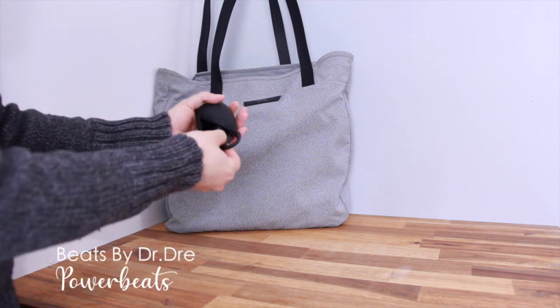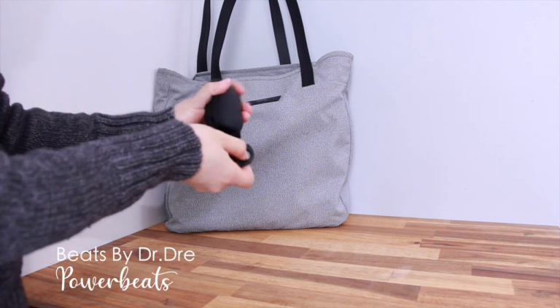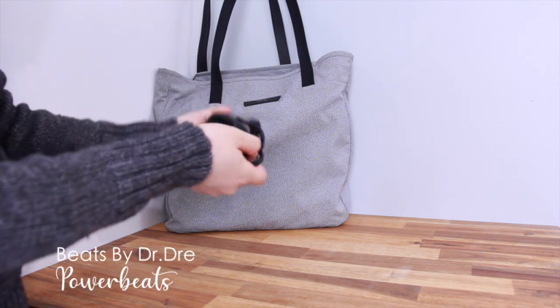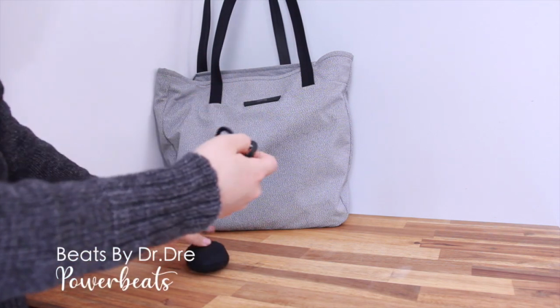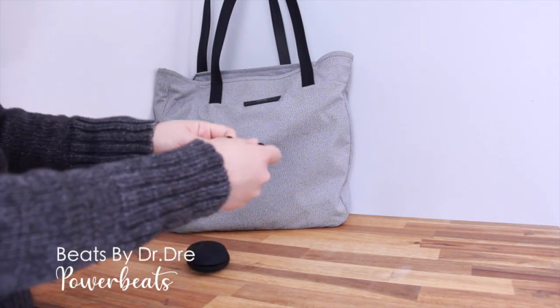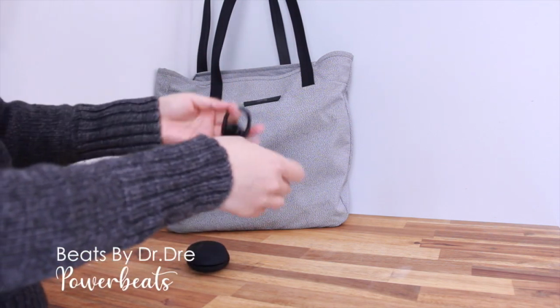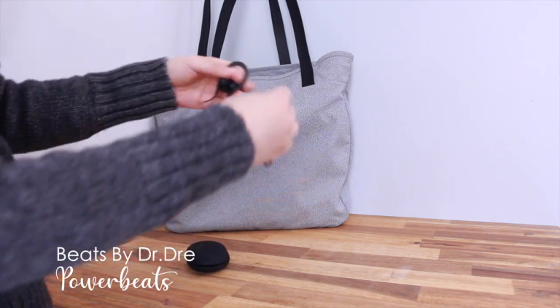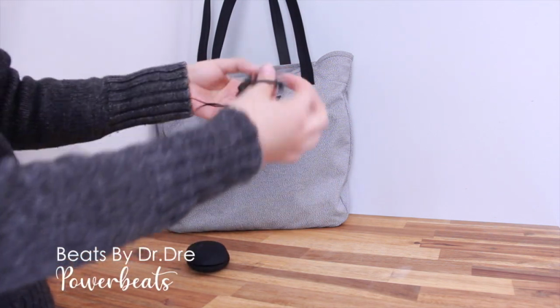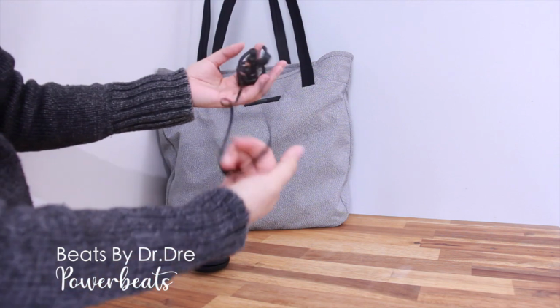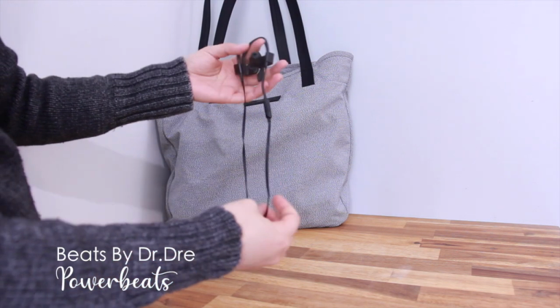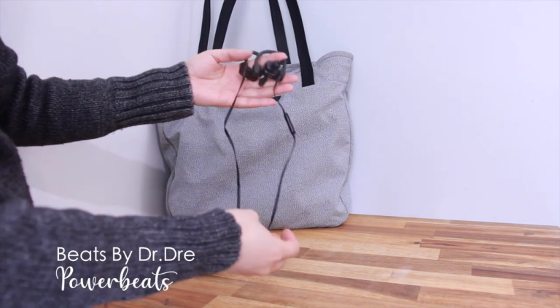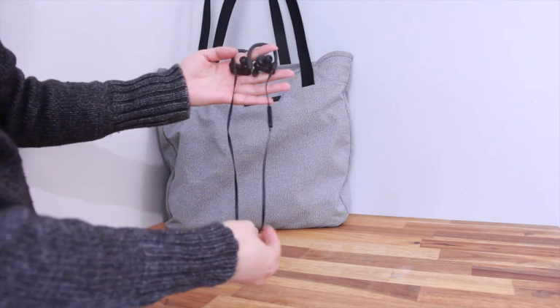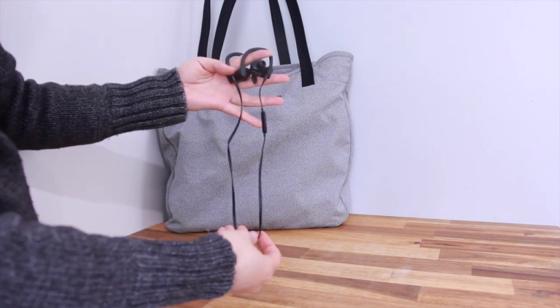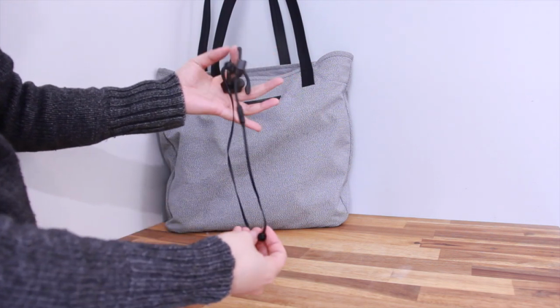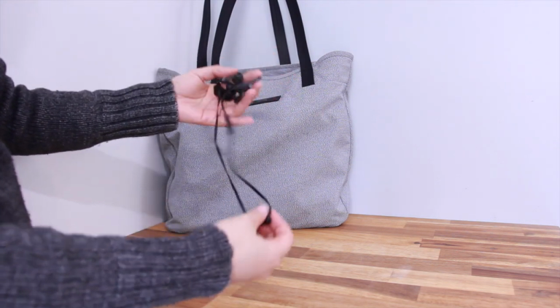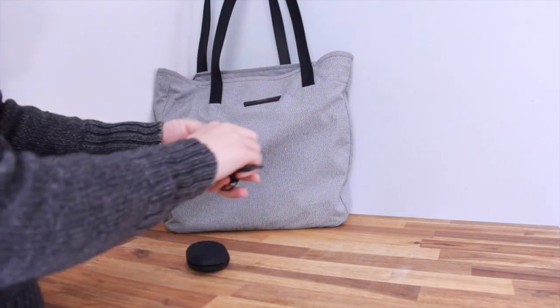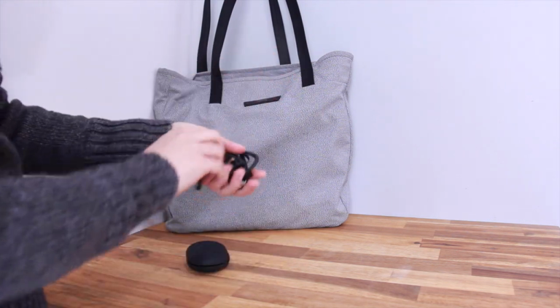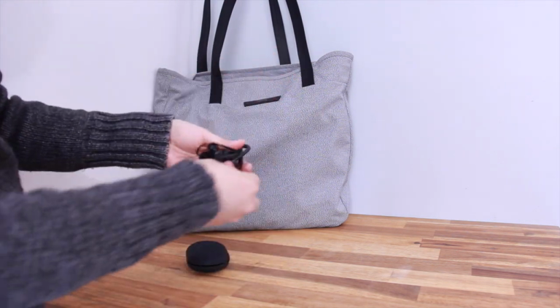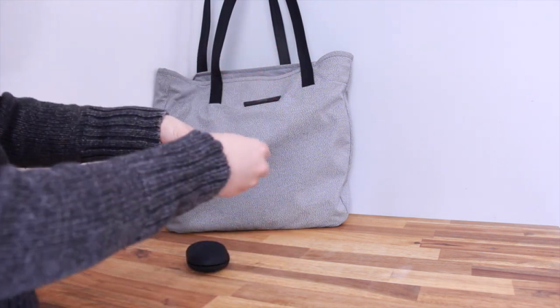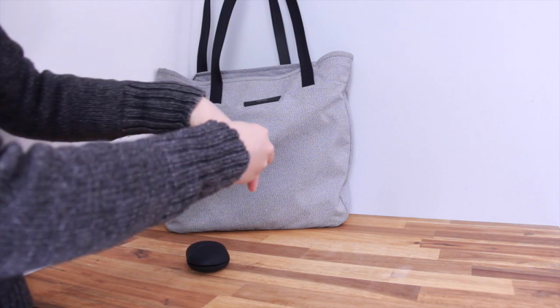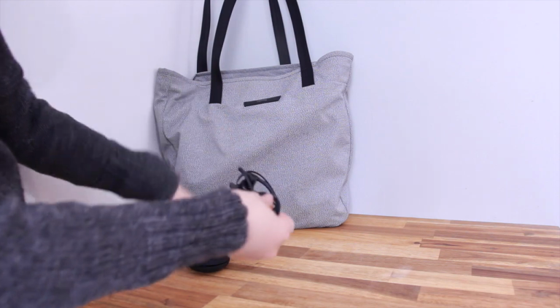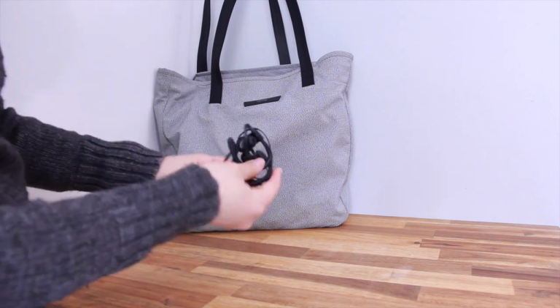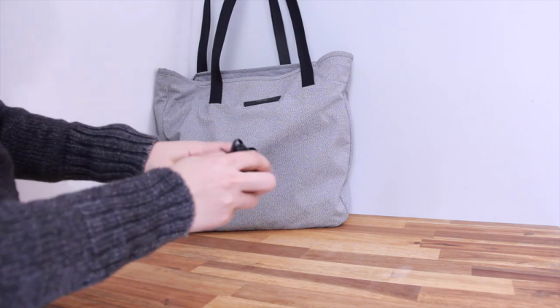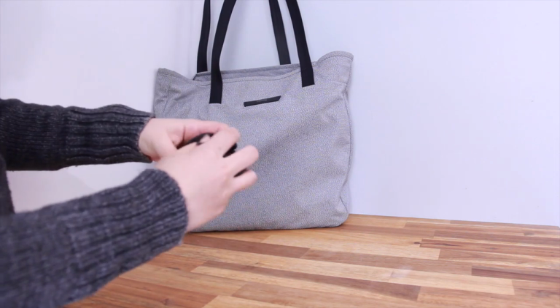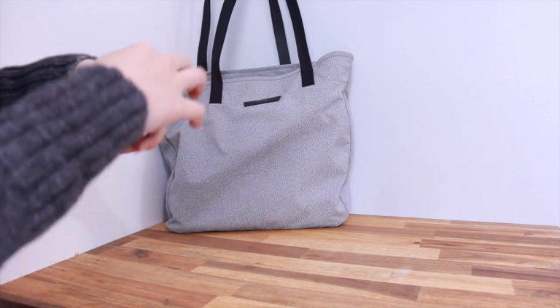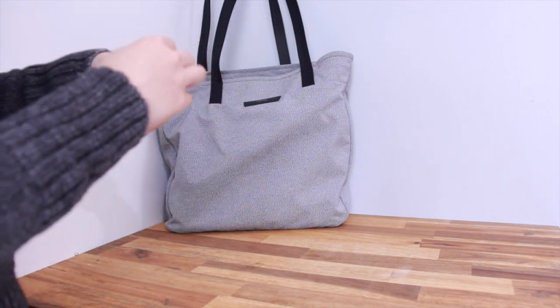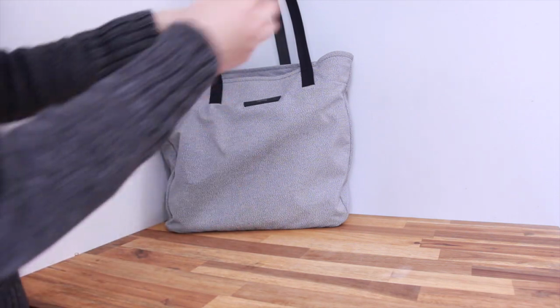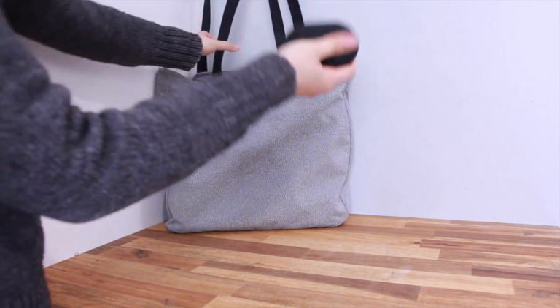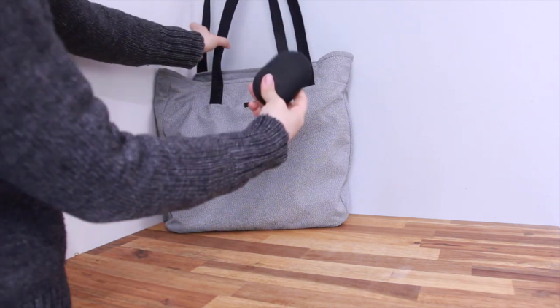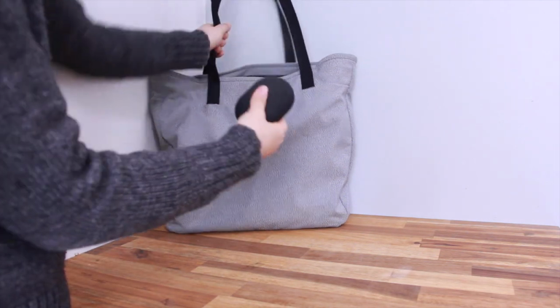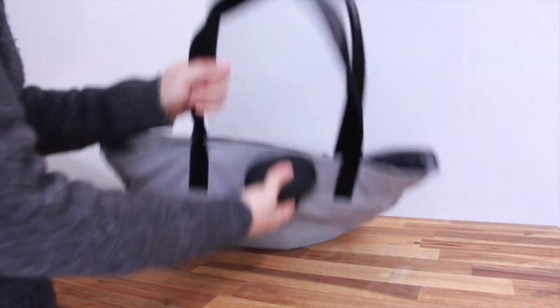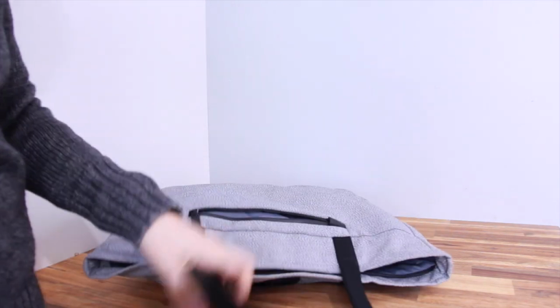The third must-bring item is my headphones. I'm currently using the Powerbeats. Because they are wireless, they are very convenient during workouts. The battery life is fairly decent — I can usually get up to 12 hours of use before having to charge them again.